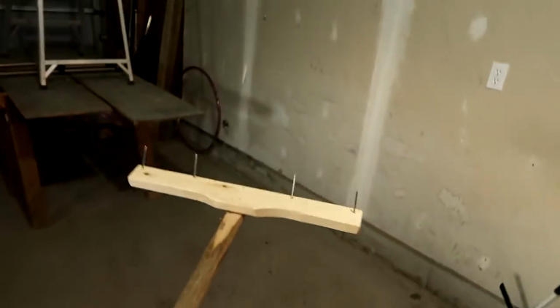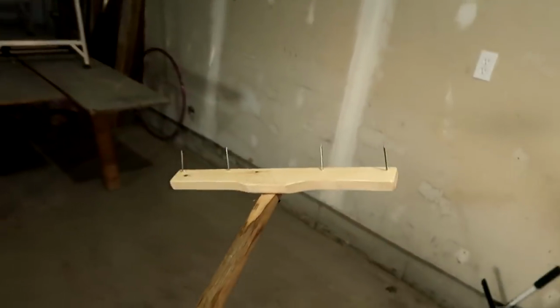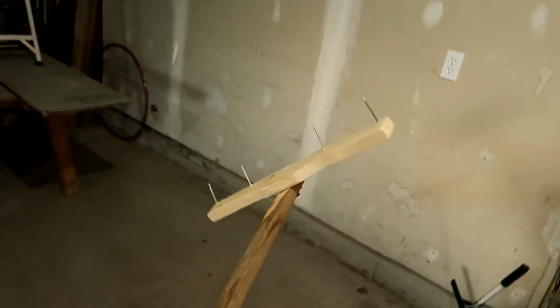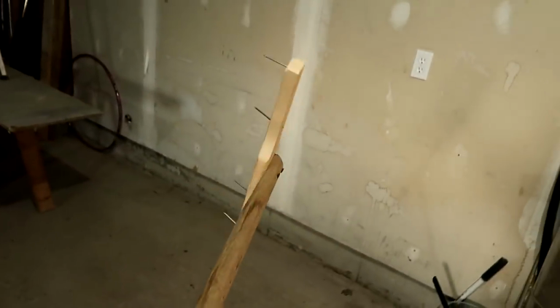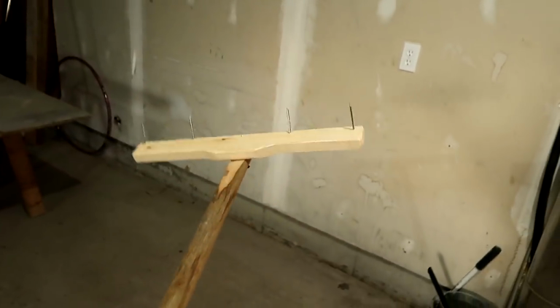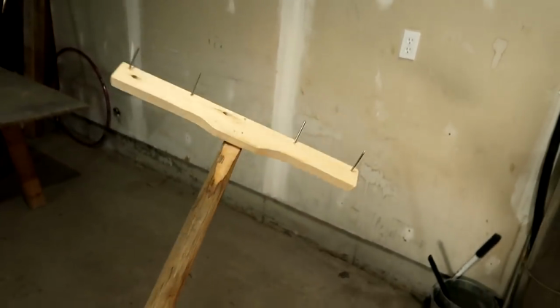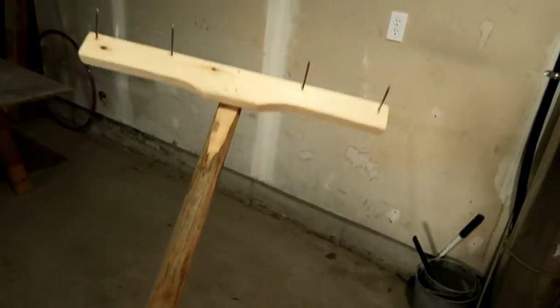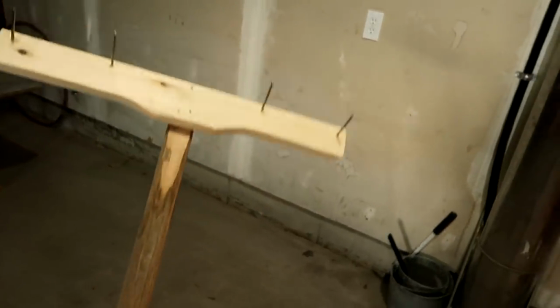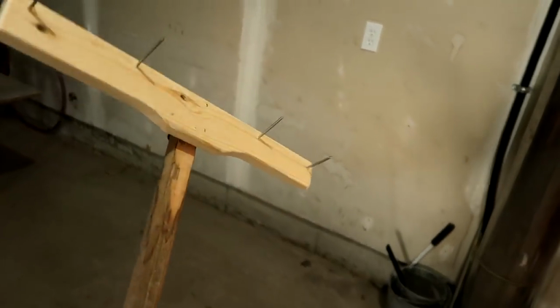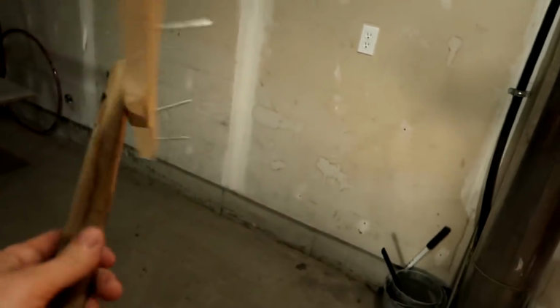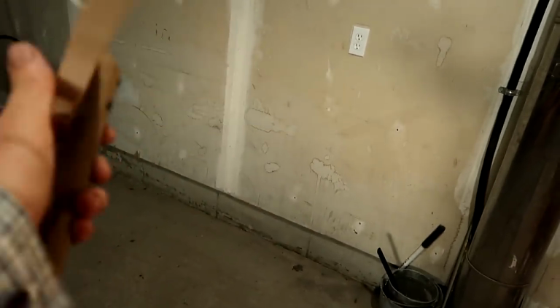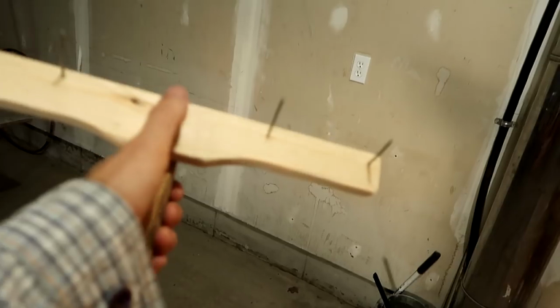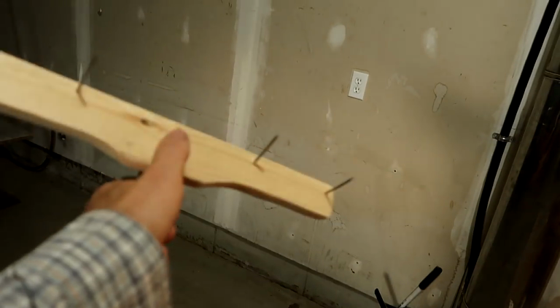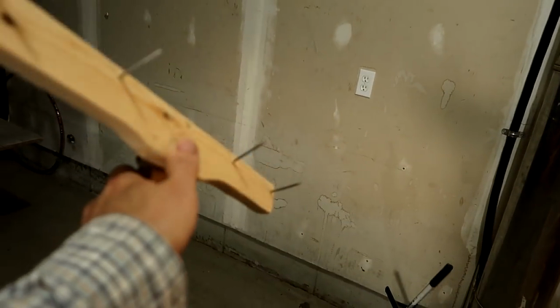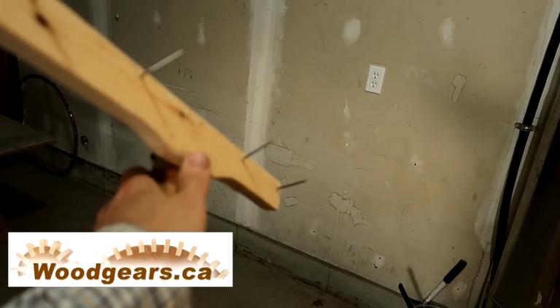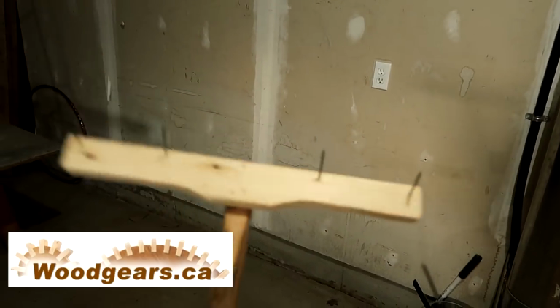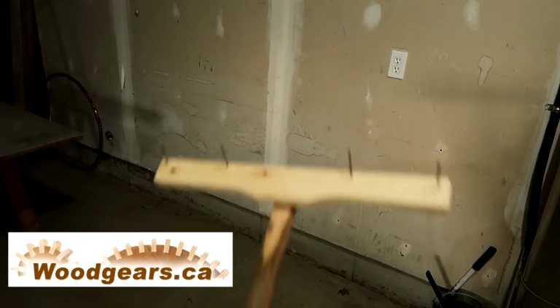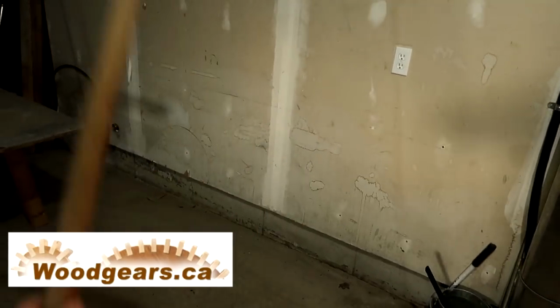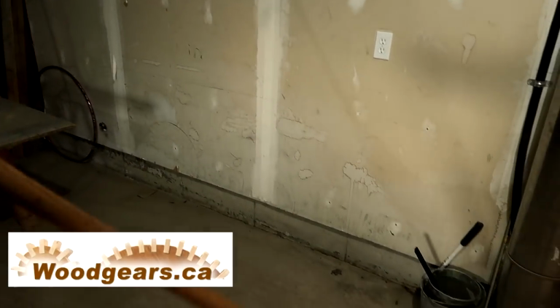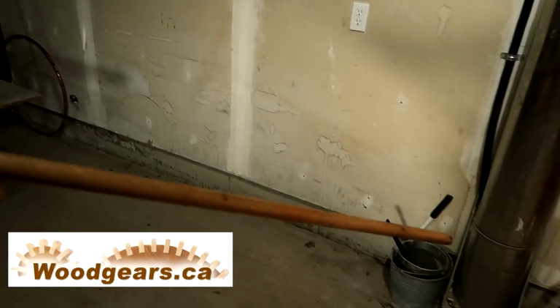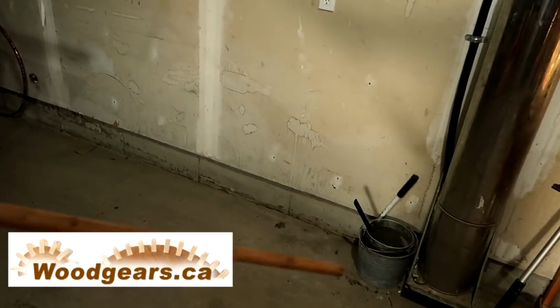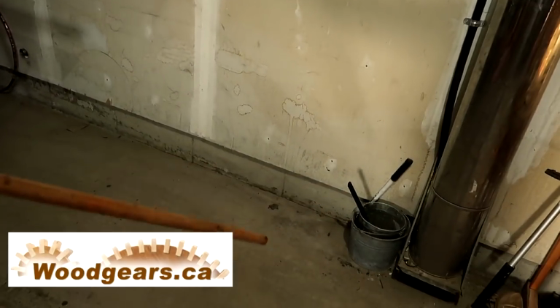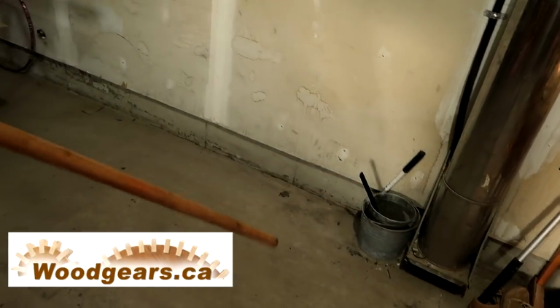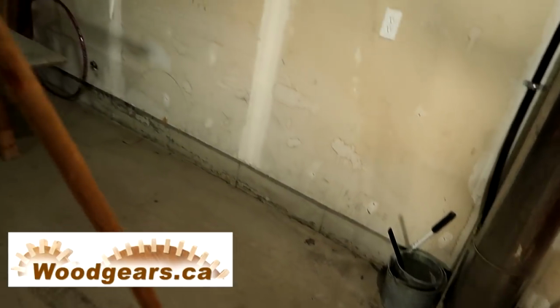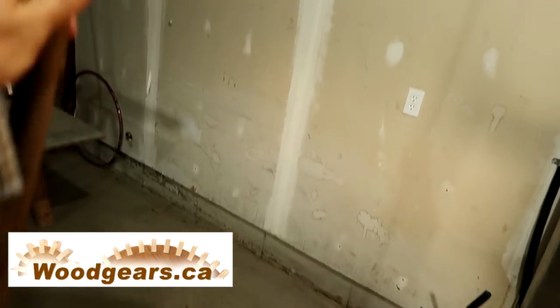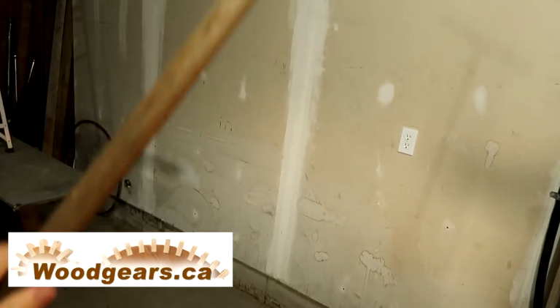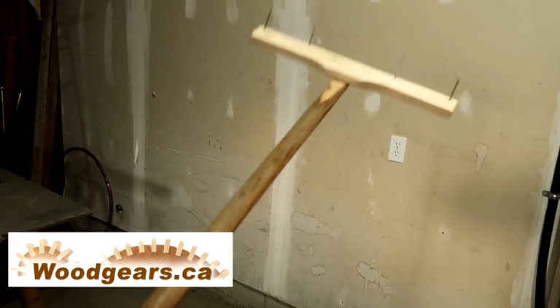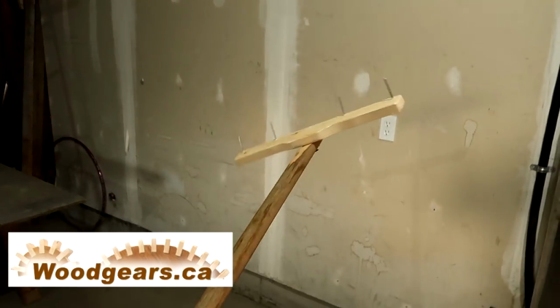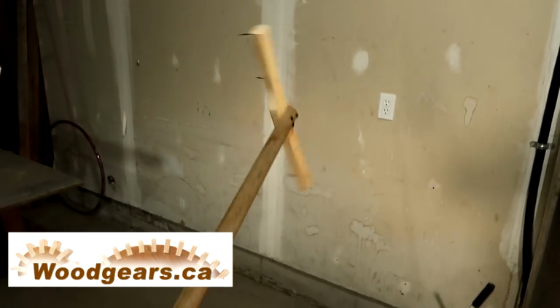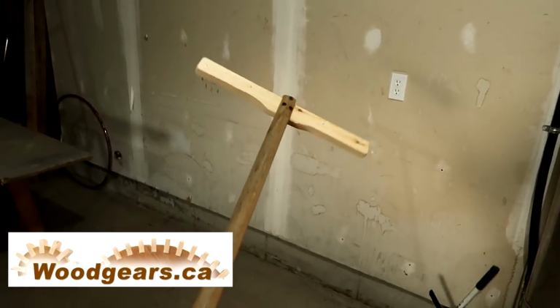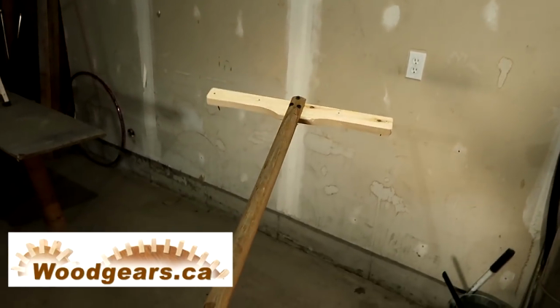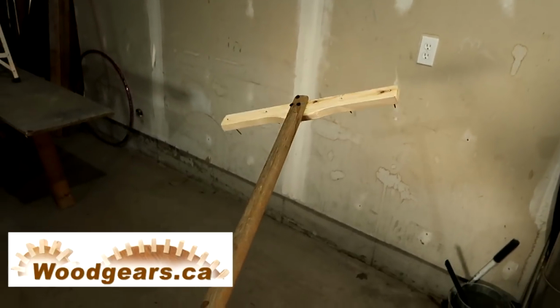This invention worked really well. The only thing I would change is maybe I would put 6 spikes in the end instead of 4, and the handle is a bit on the long side — that was awkward to maneuver with and I didn't need the full length.